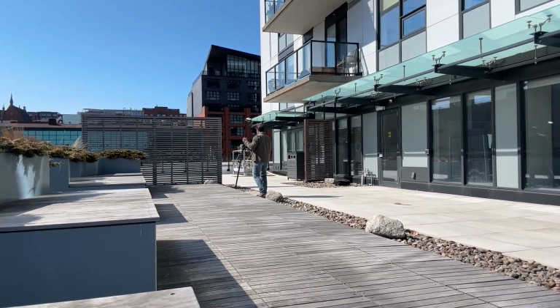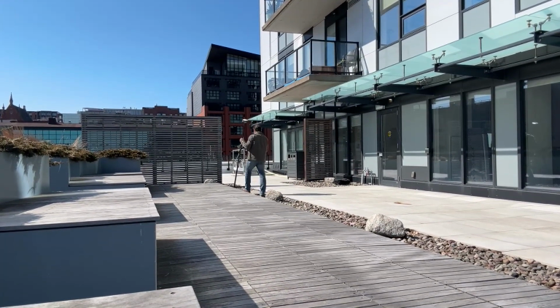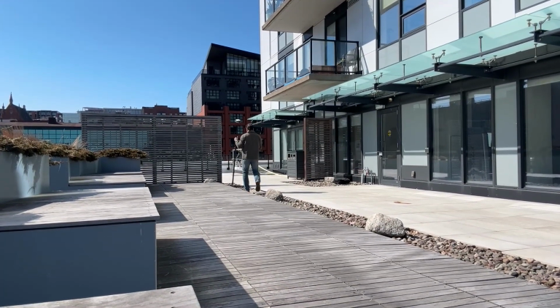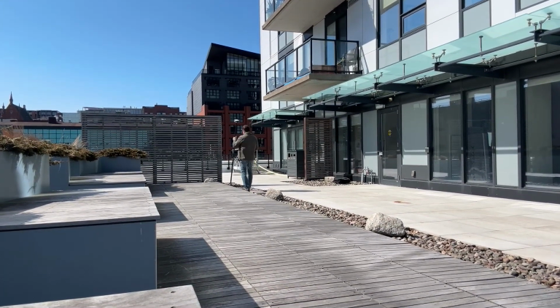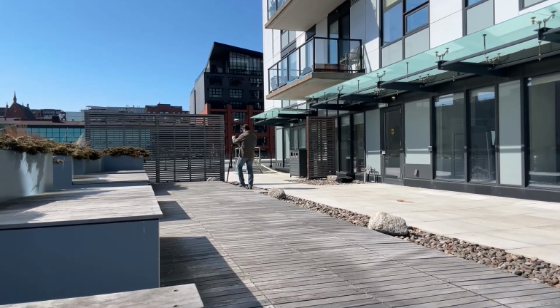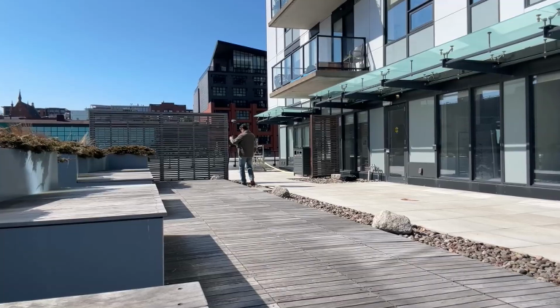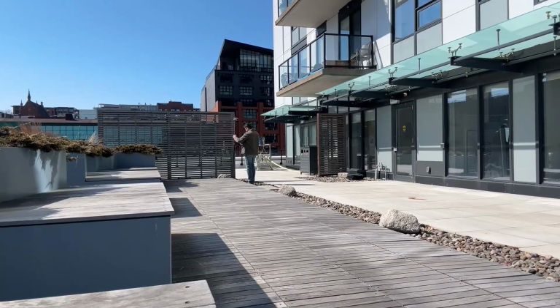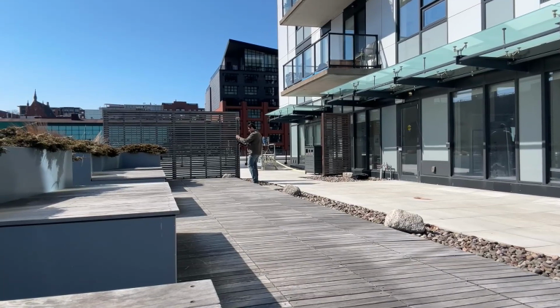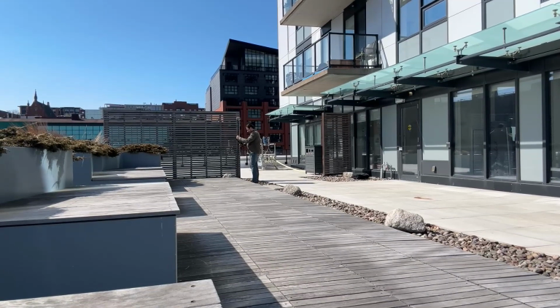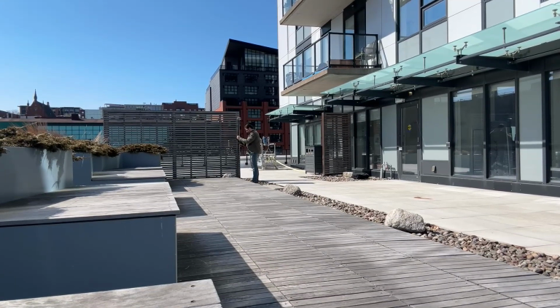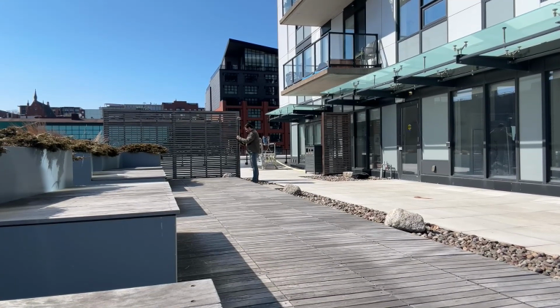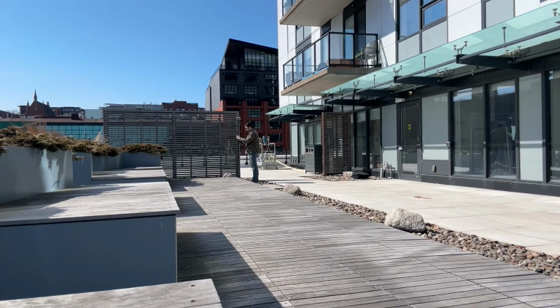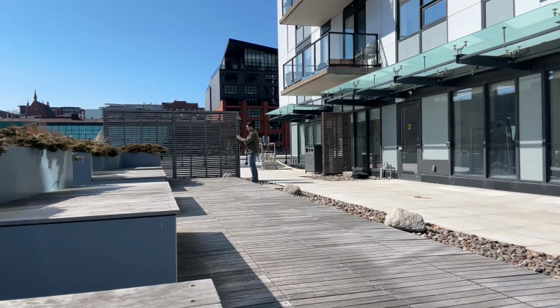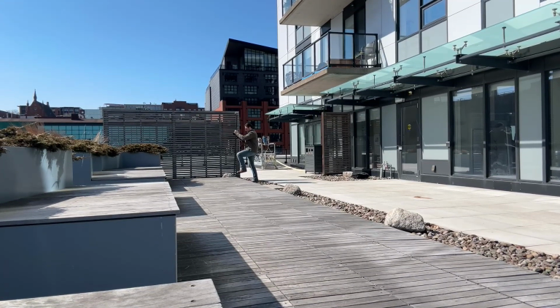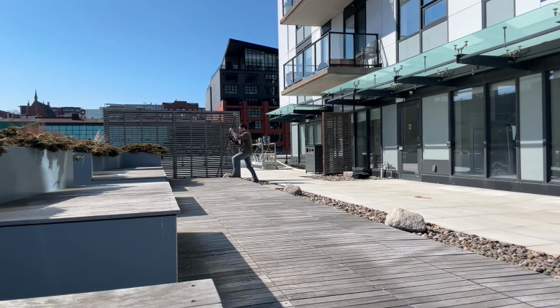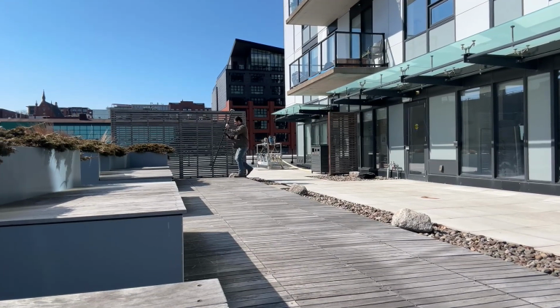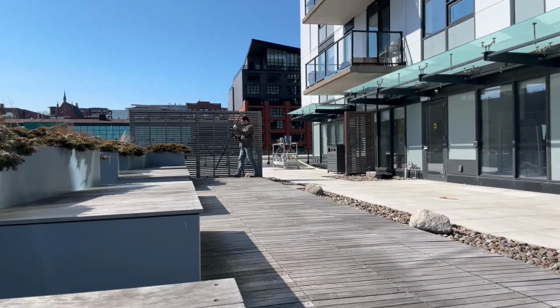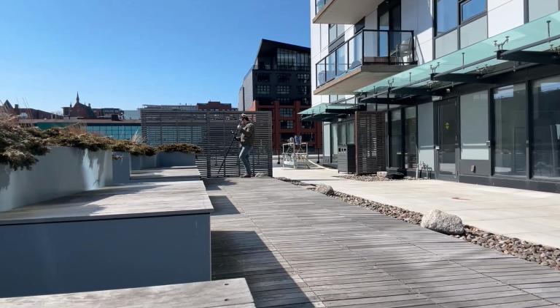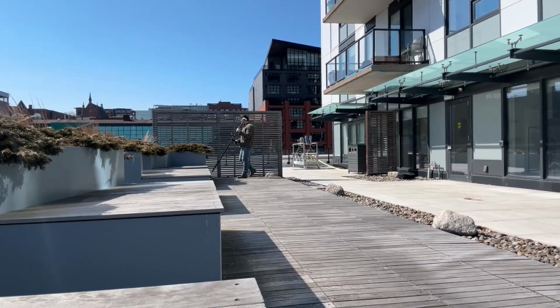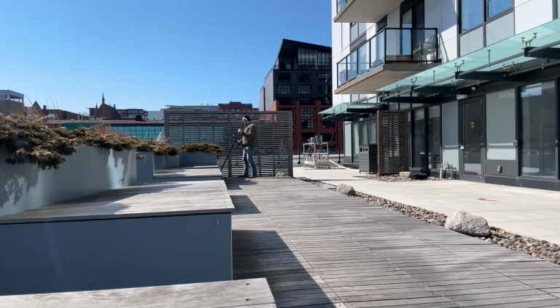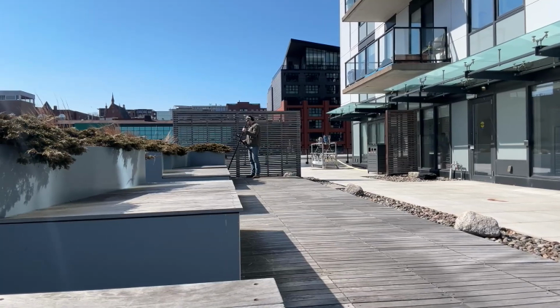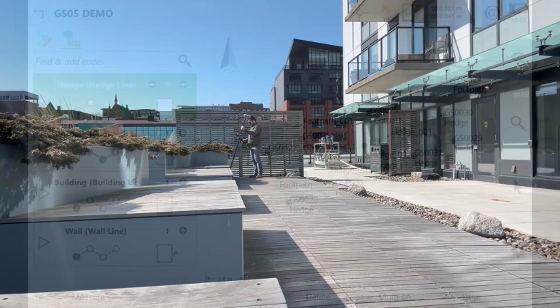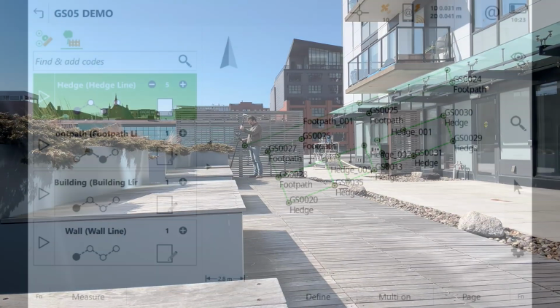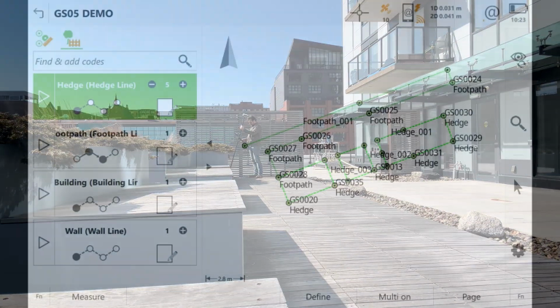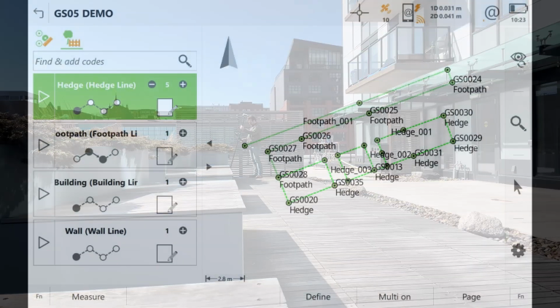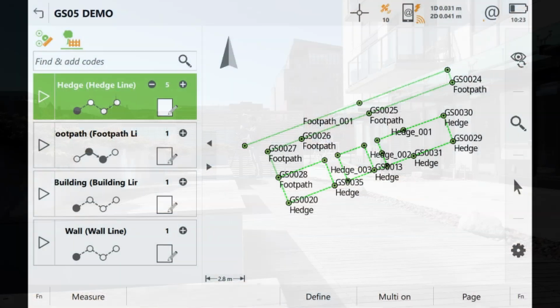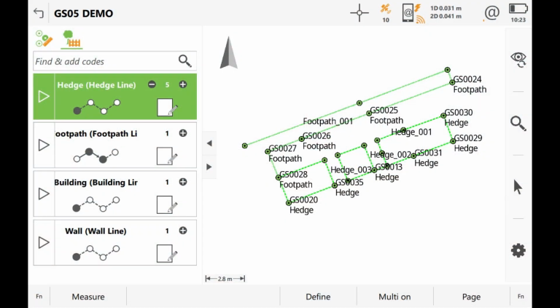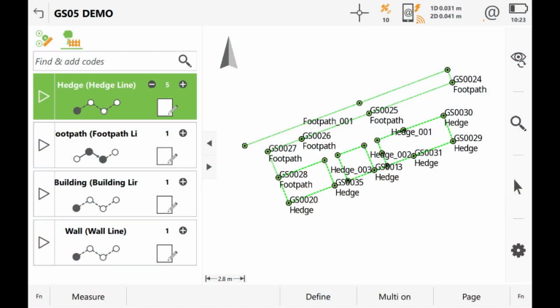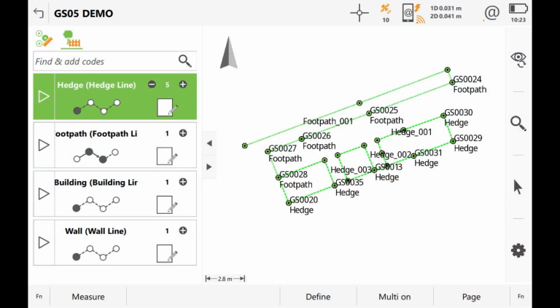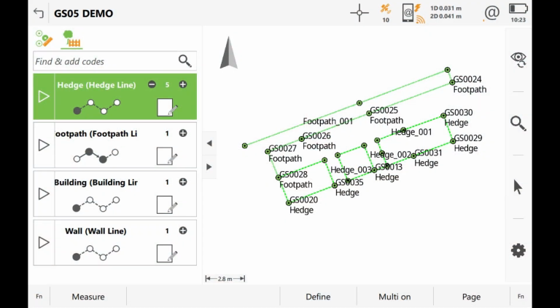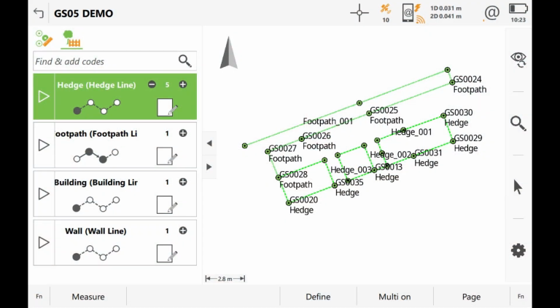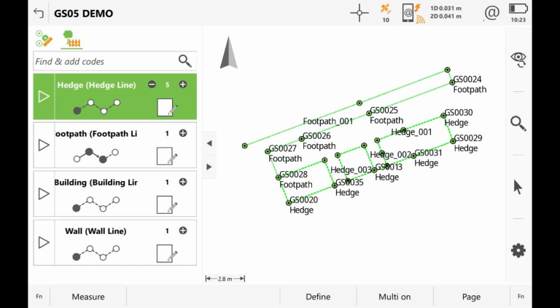The idea behind this survey was to replicate a concrete foundation as built on a construction site, so I've taken a series of measurements that approximate those structures, as you can see in the Leica Captivate 3D viewer.